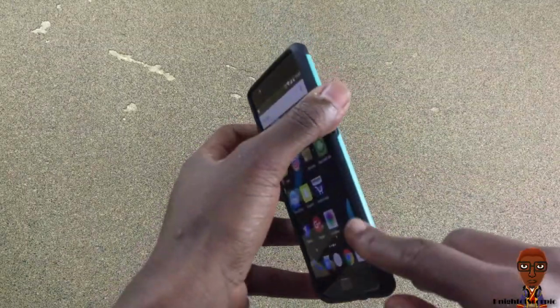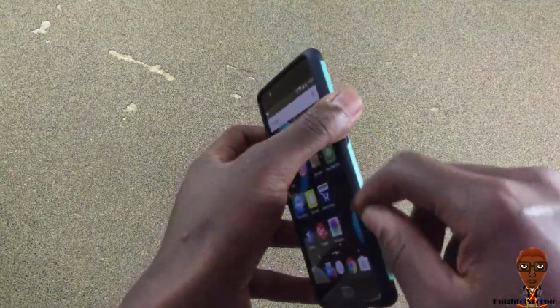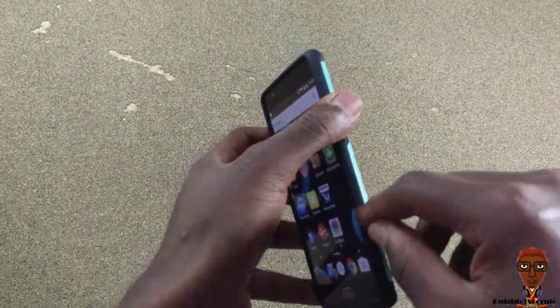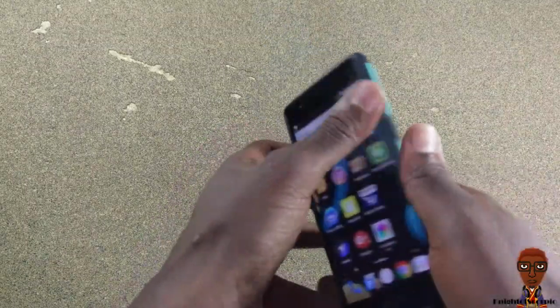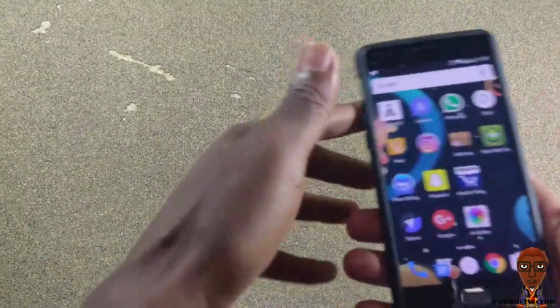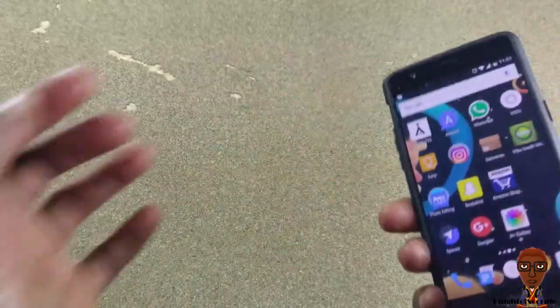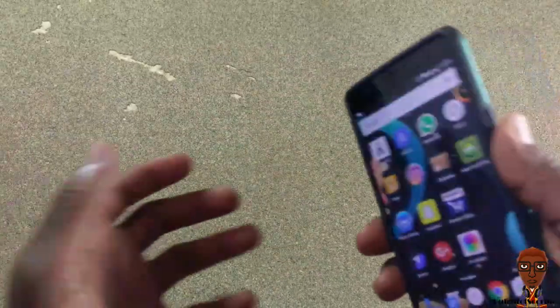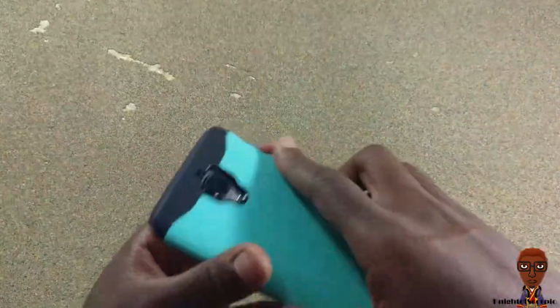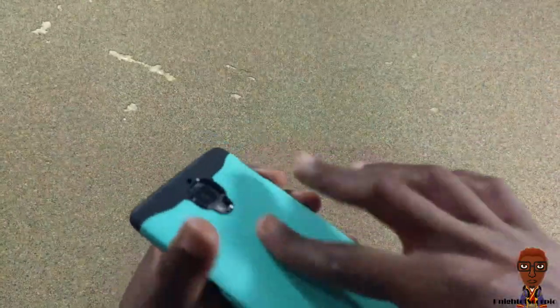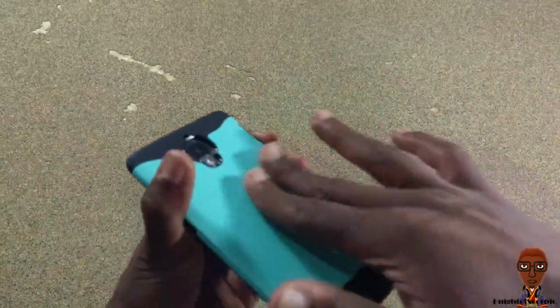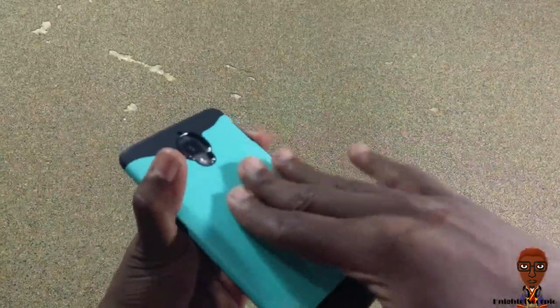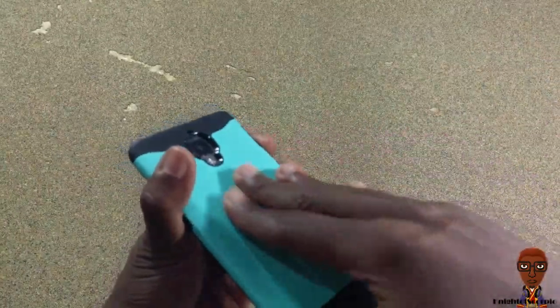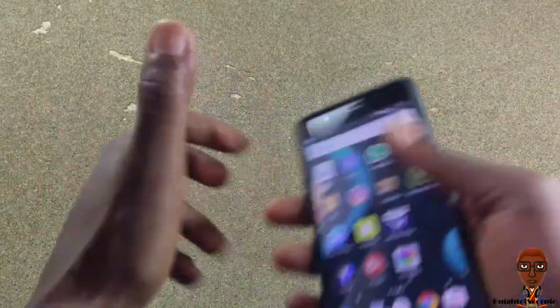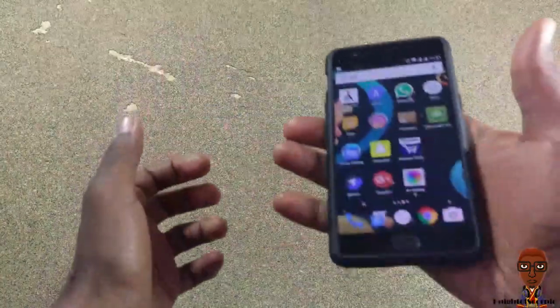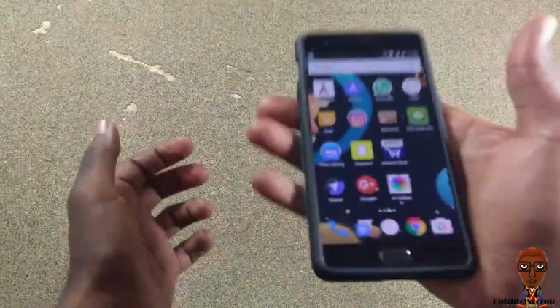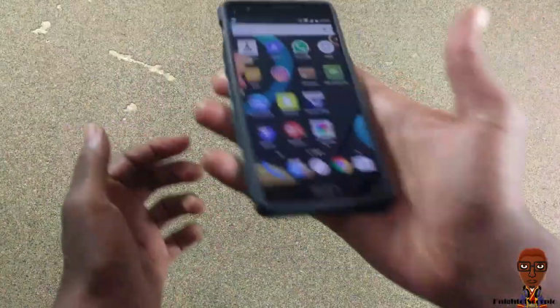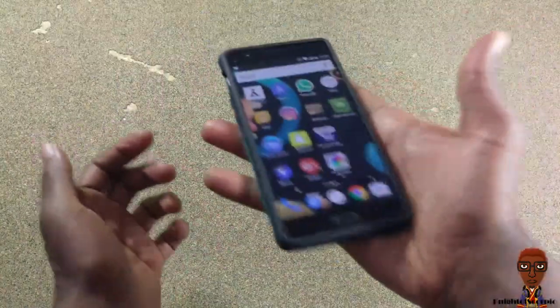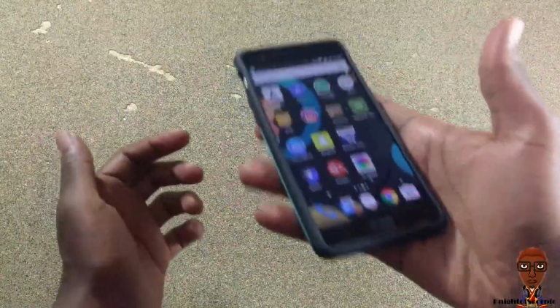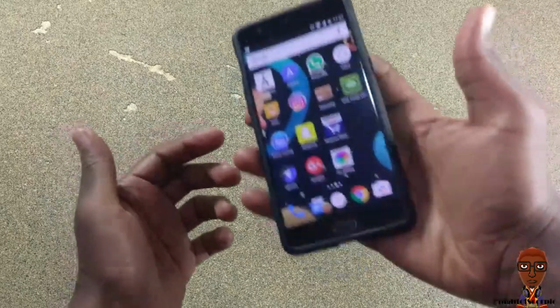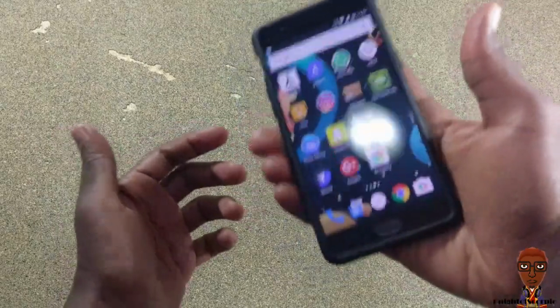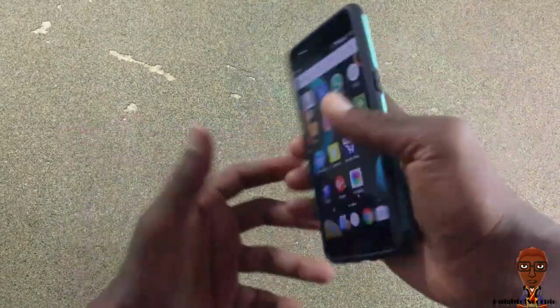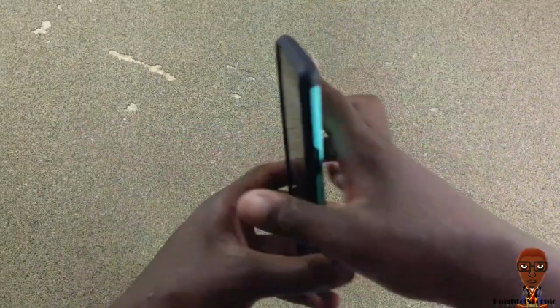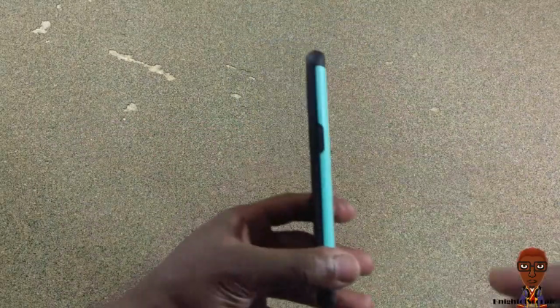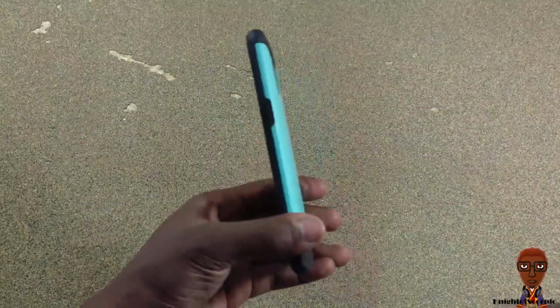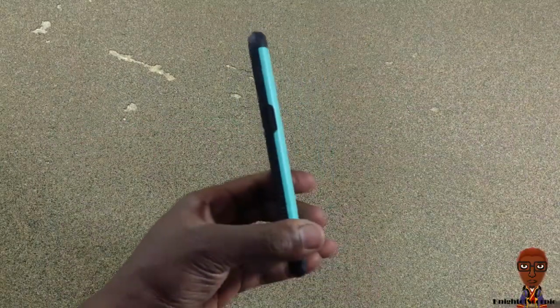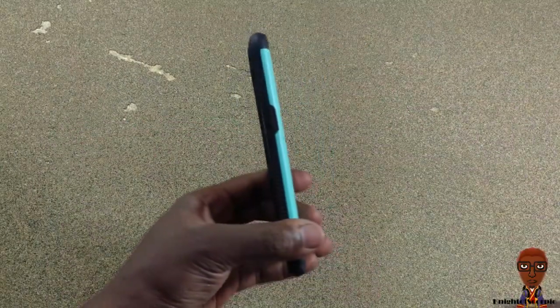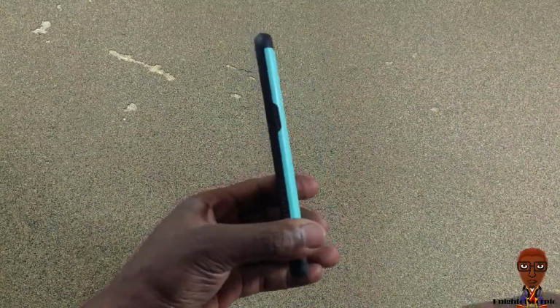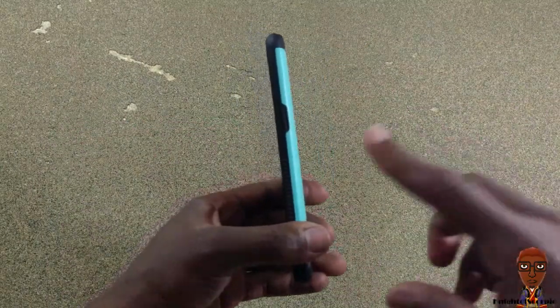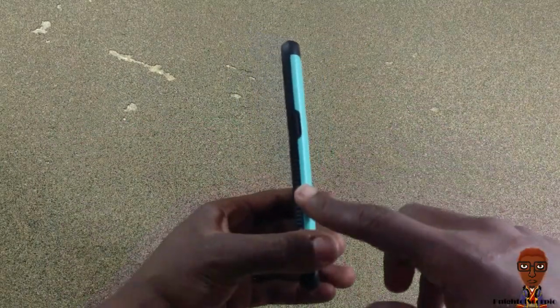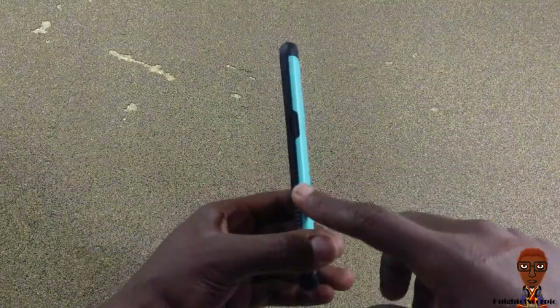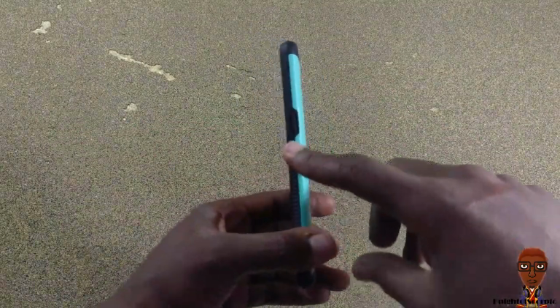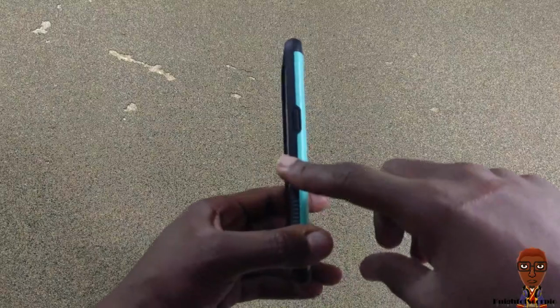The sides are what offer more grippiness because they have these ridges, so even with the smoother layer it's not going to fall out of your hand. I love the design. It's also very slim — it does have some bulk, but it's necessary bulk for the dual layer protection.